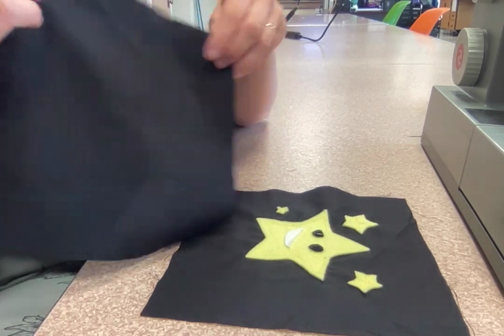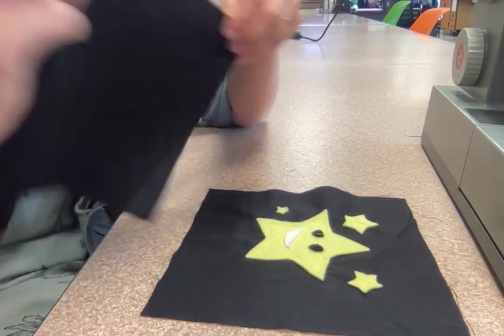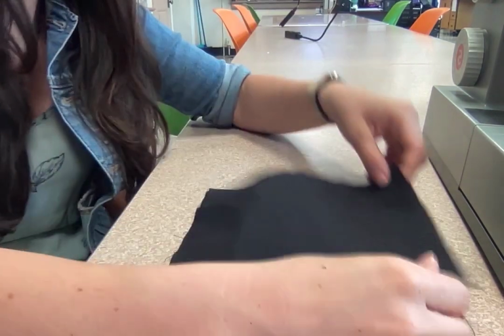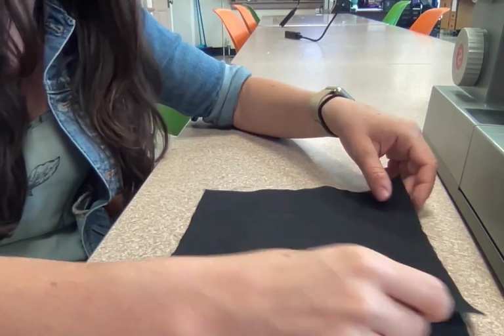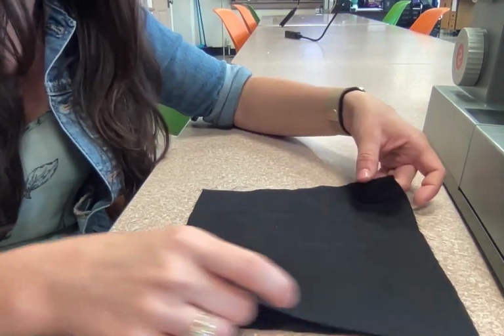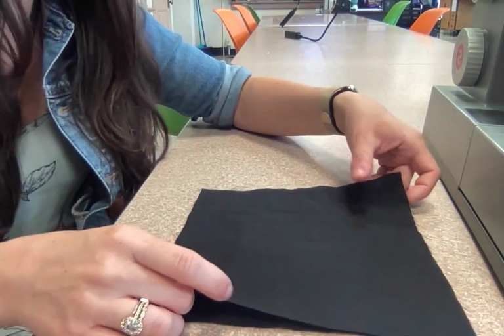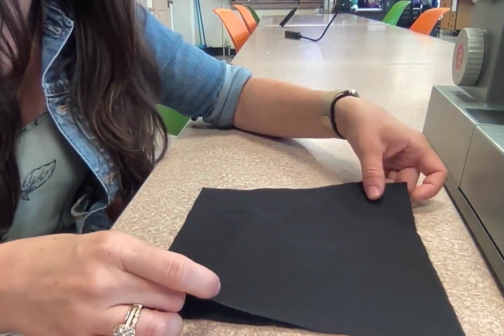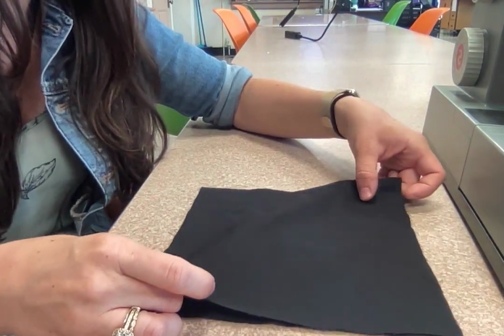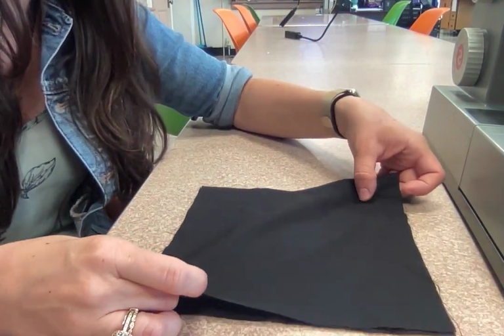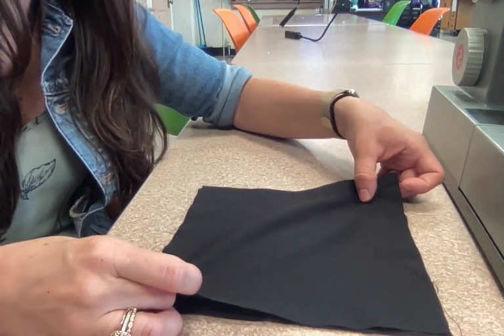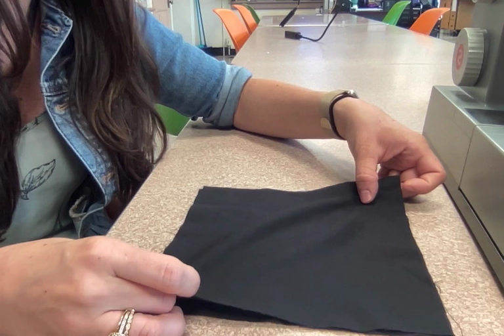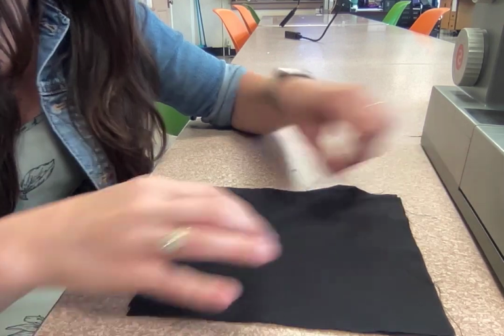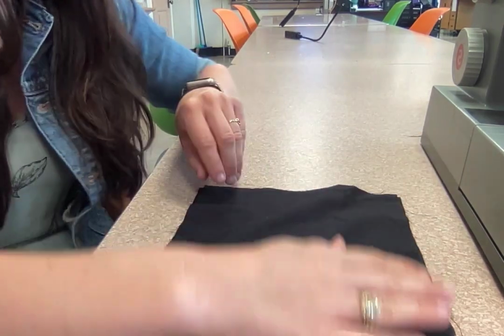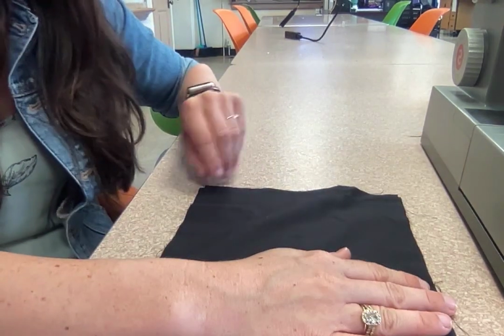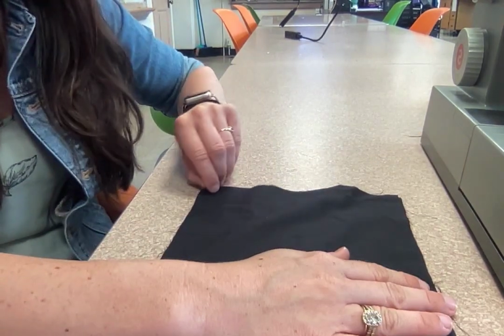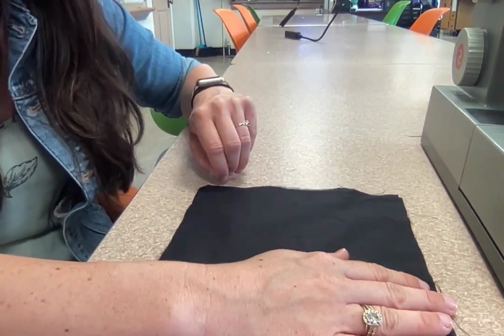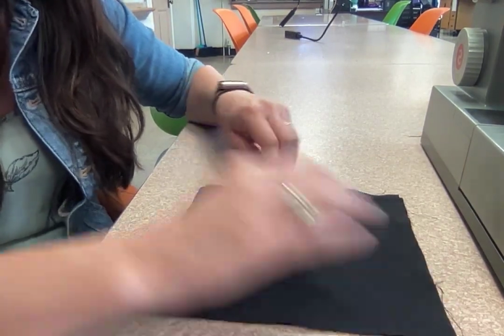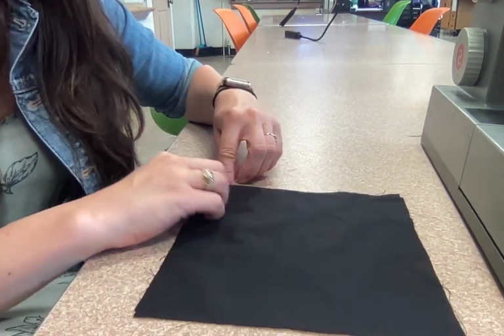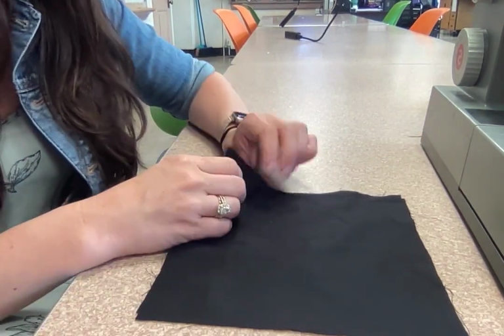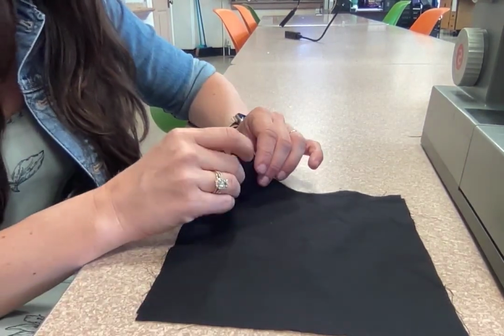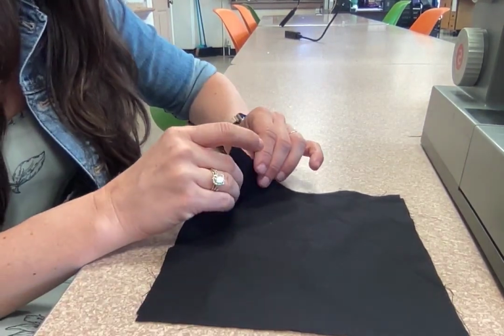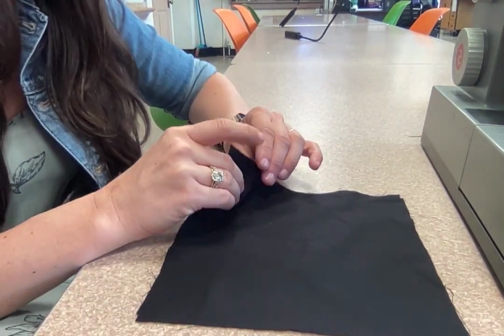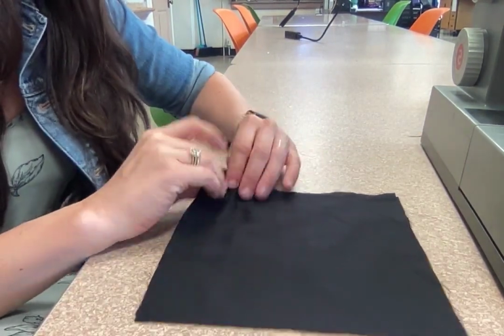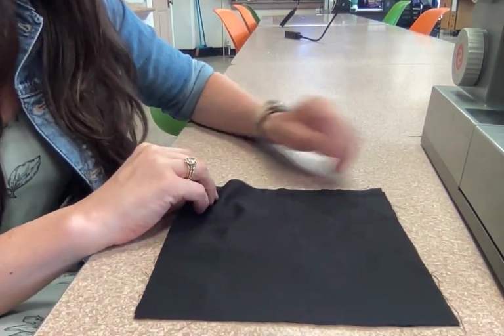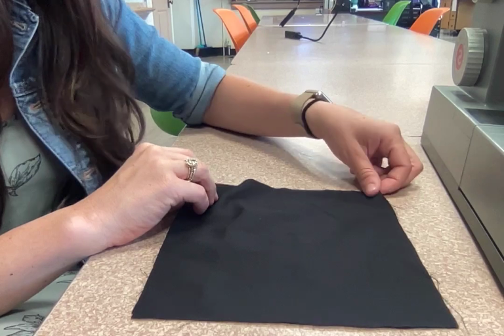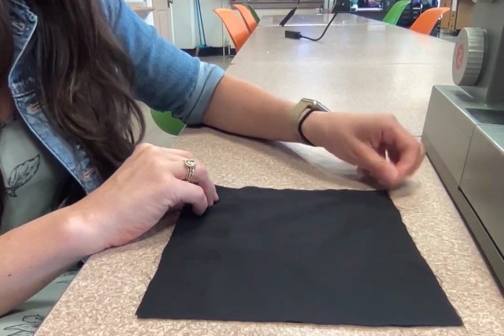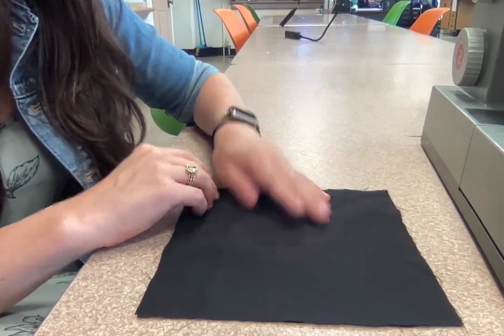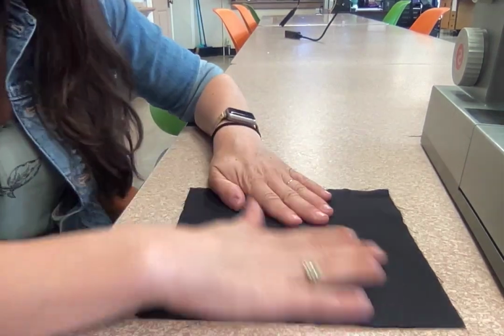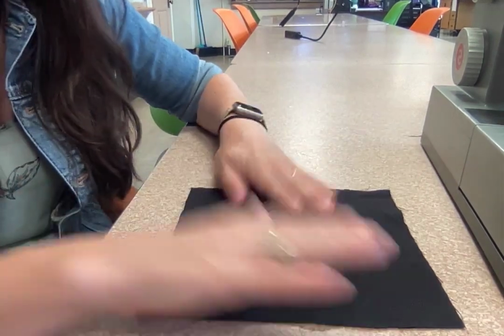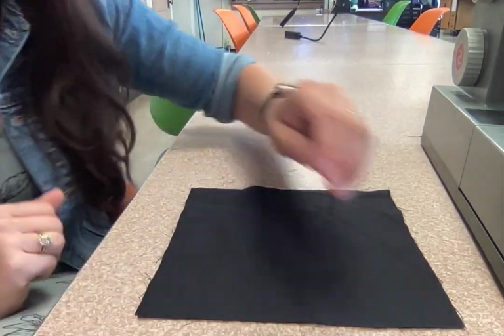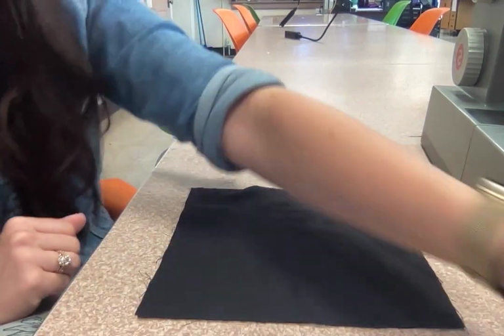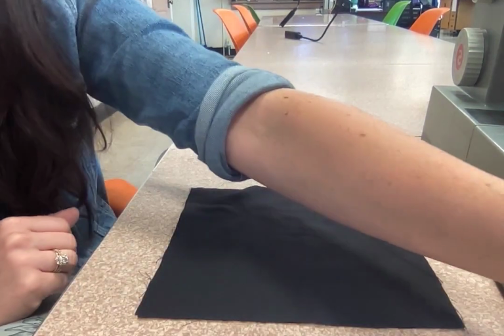I'll put that face down on top of it, and I want to make the edges even. So you want to take your time with this and really make sure that your edges are as even as possible. Now we're going to pin this in place.